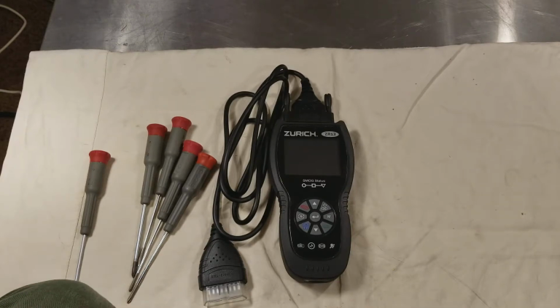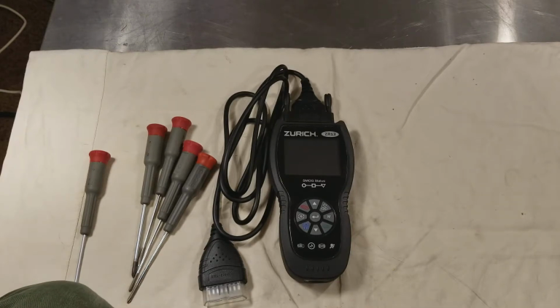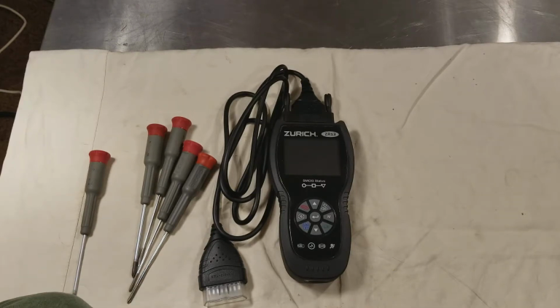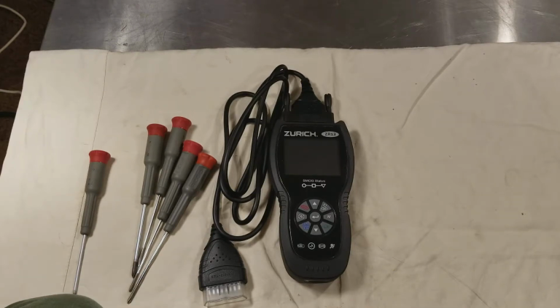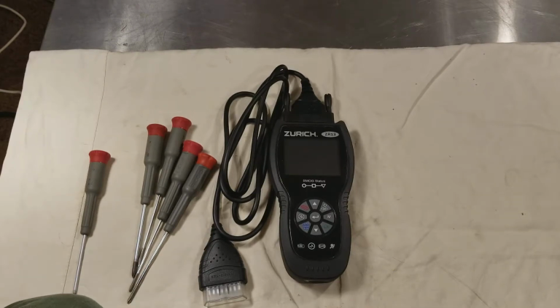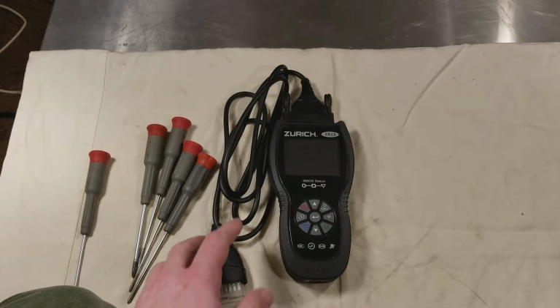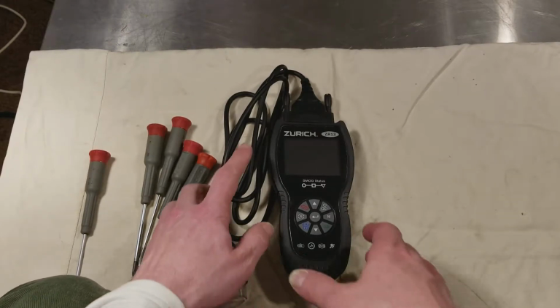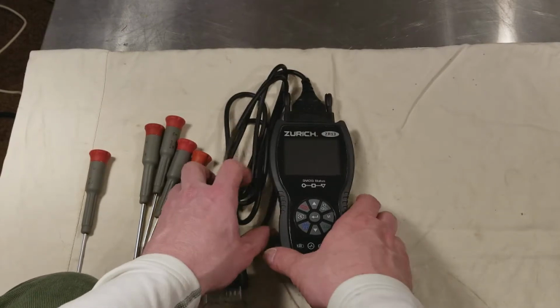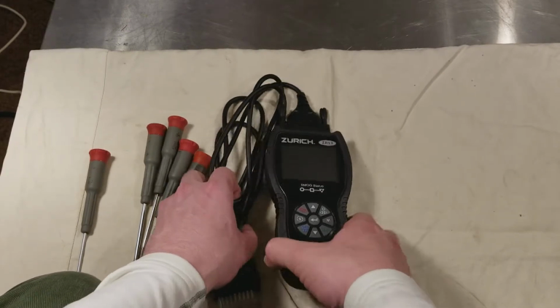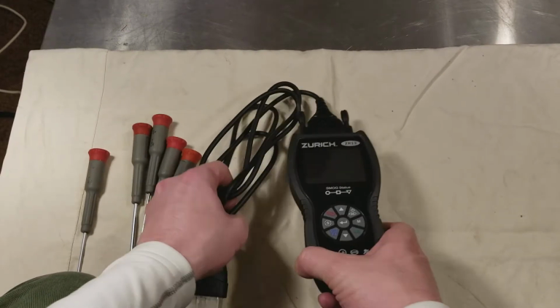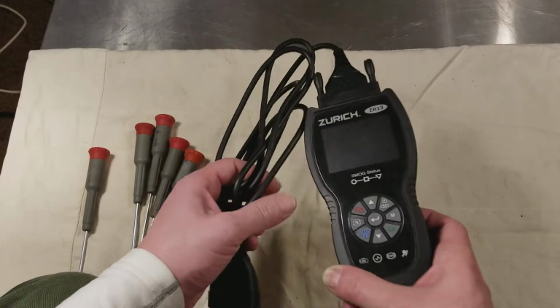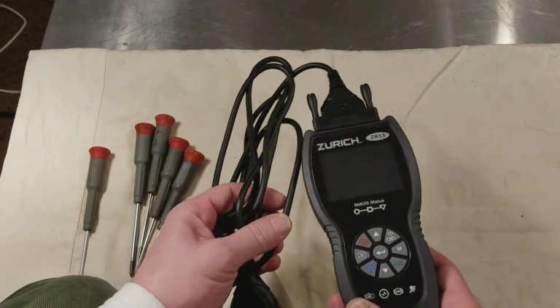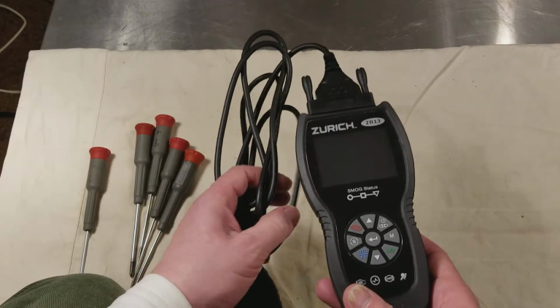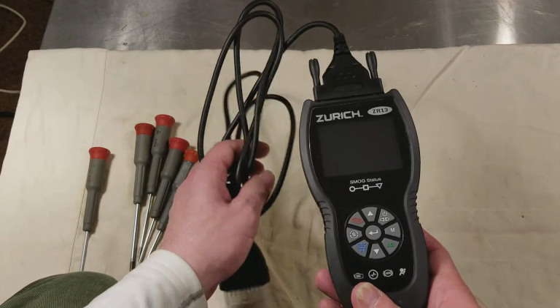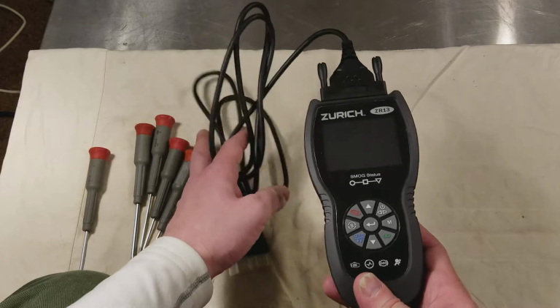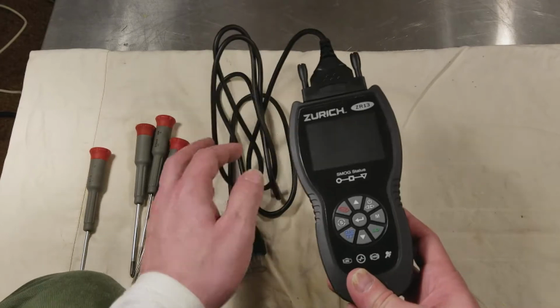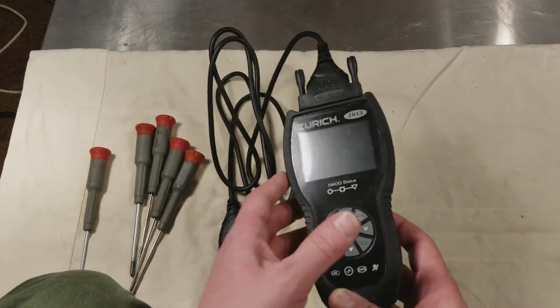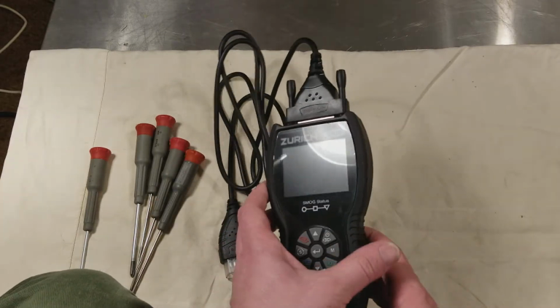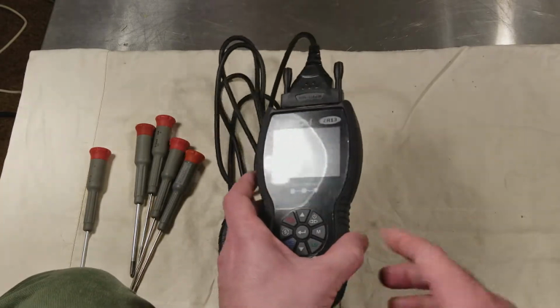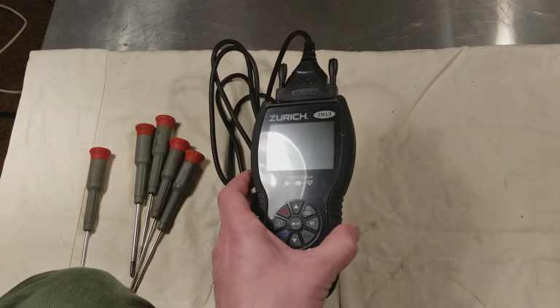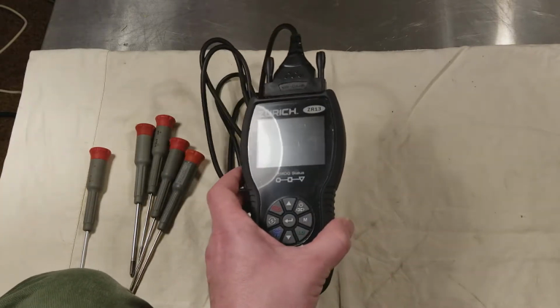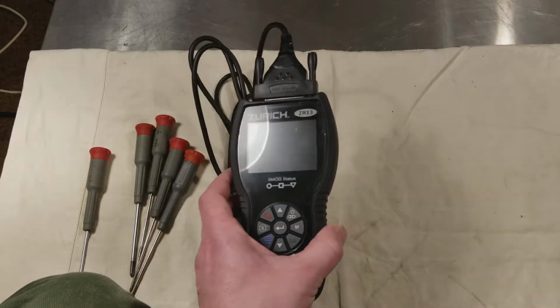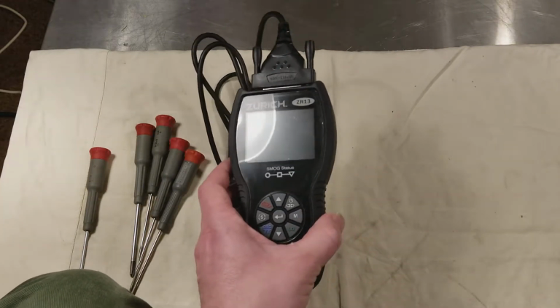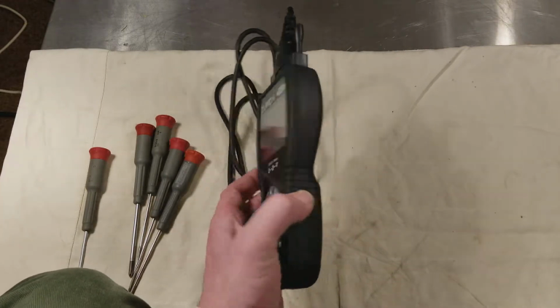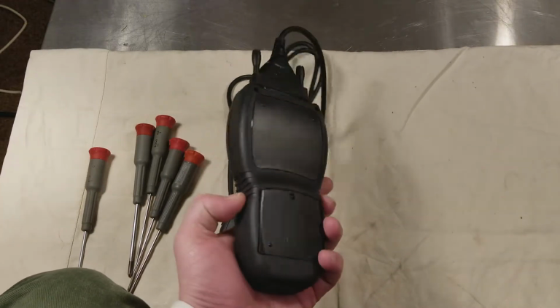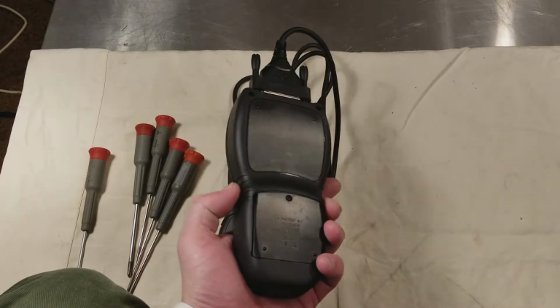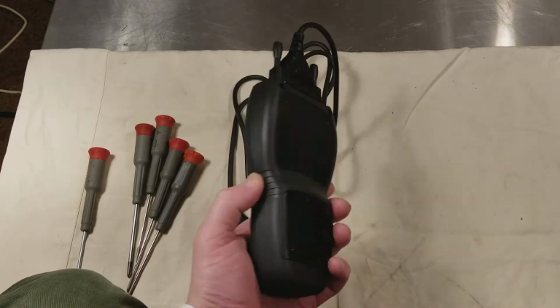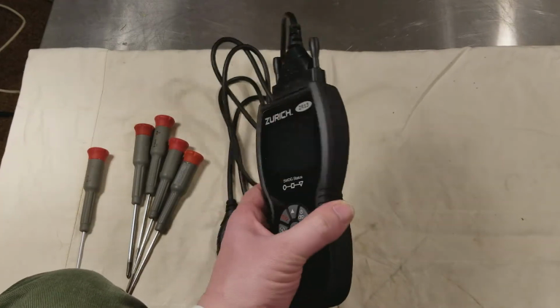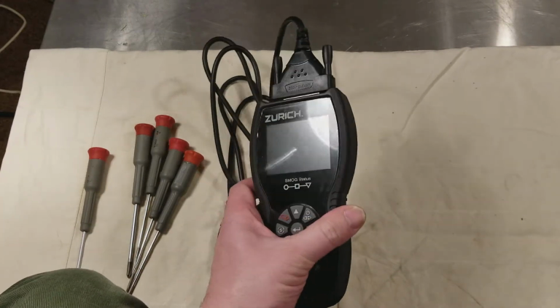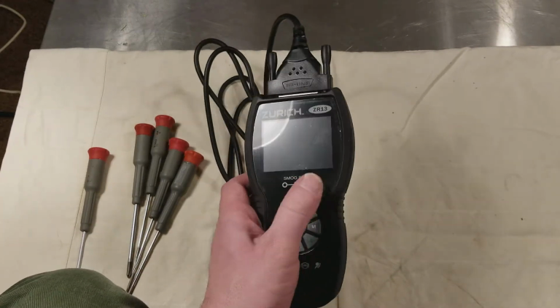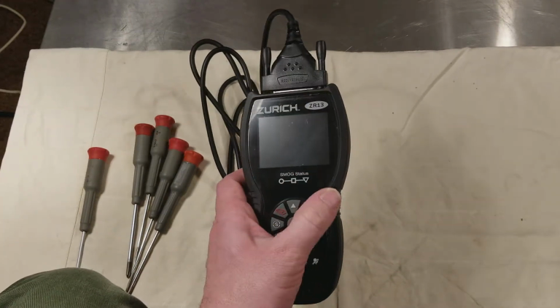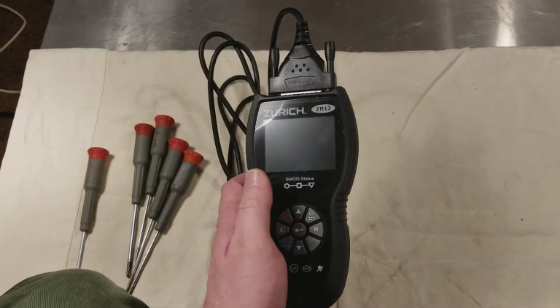Catus Maximus here. Just going to do a quick look inside the Harbor Freight Zurich ZR13 Premium Scan Tool.